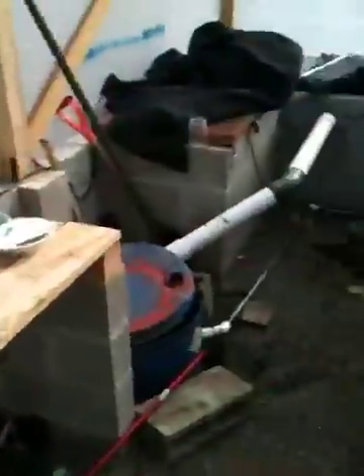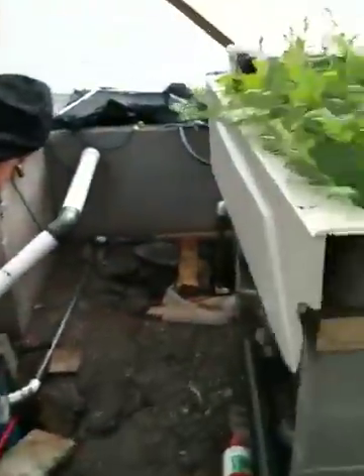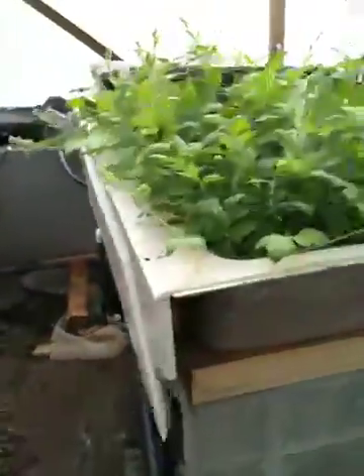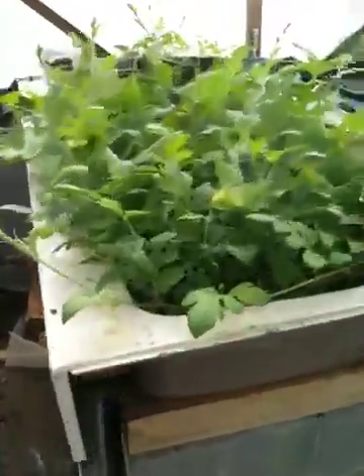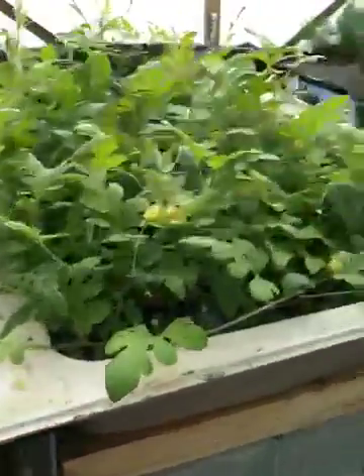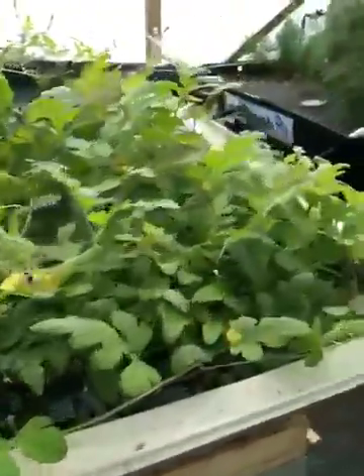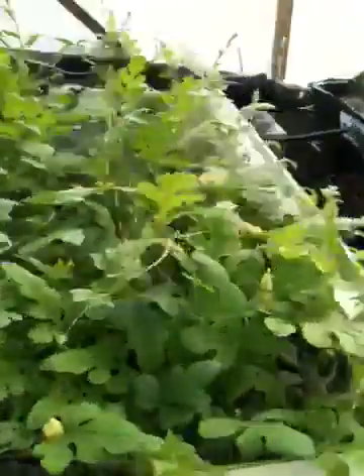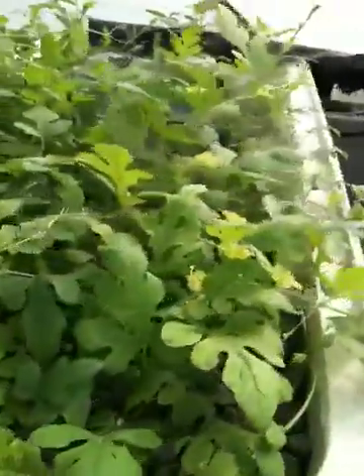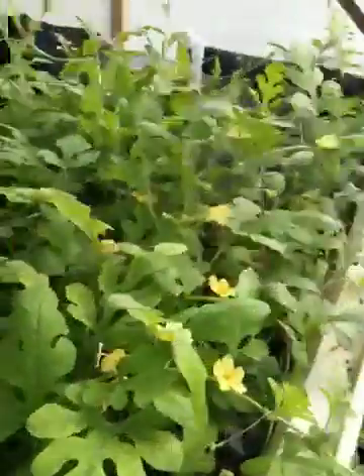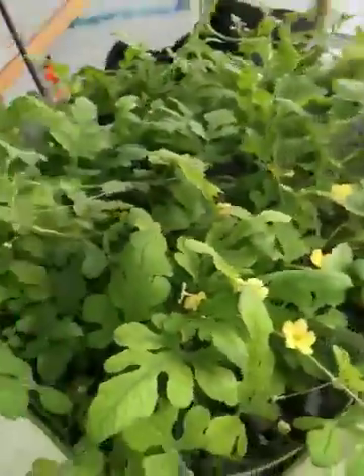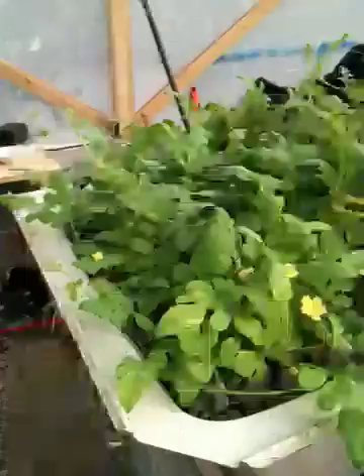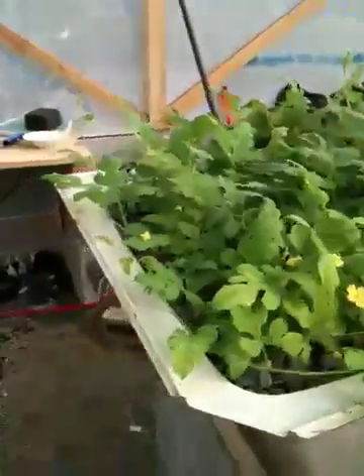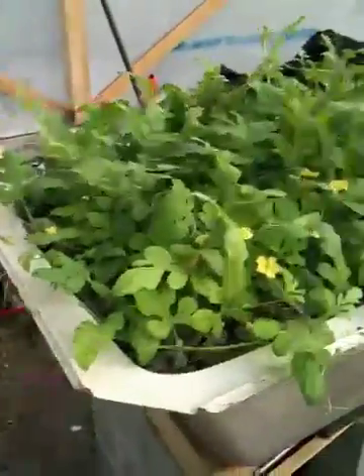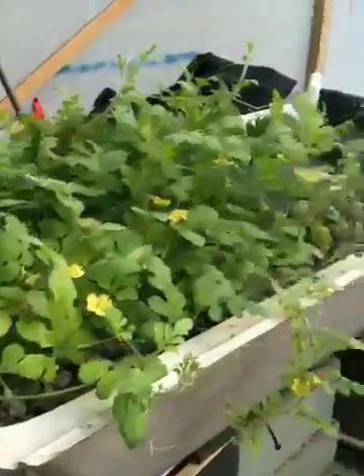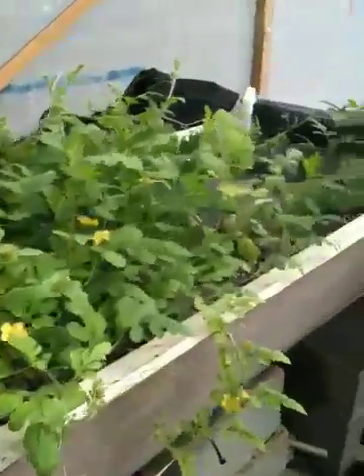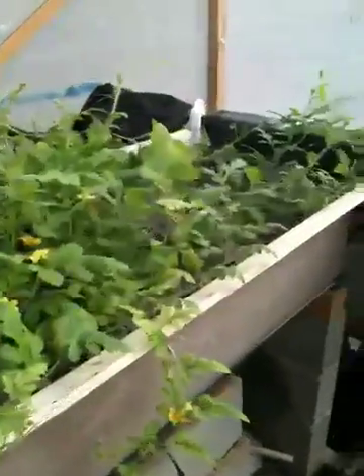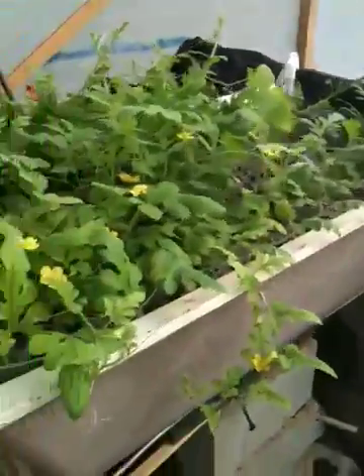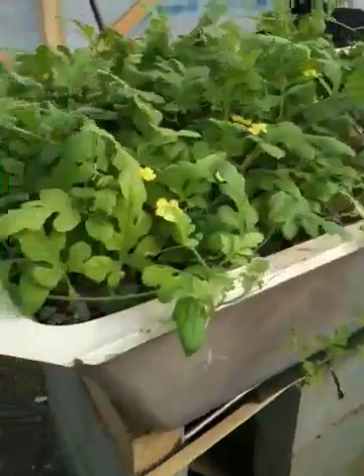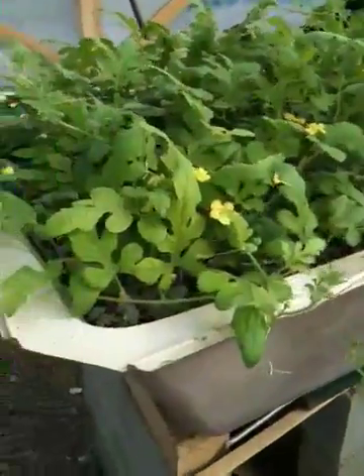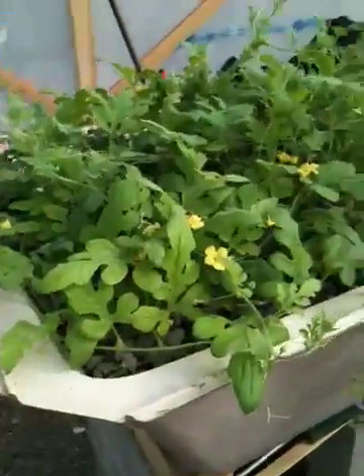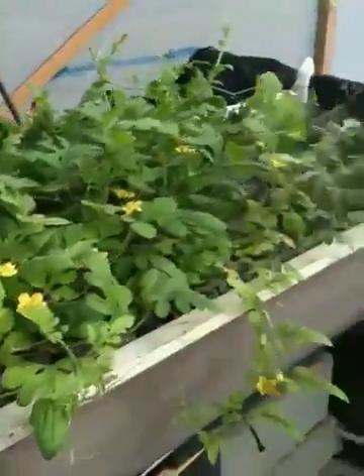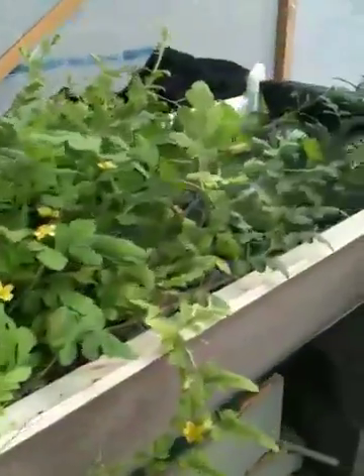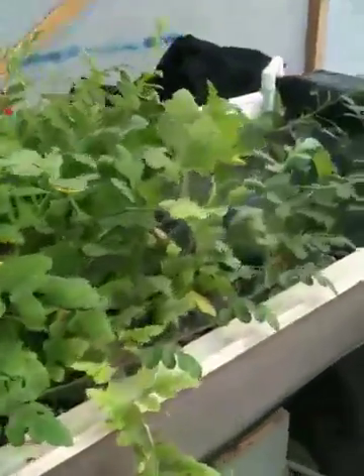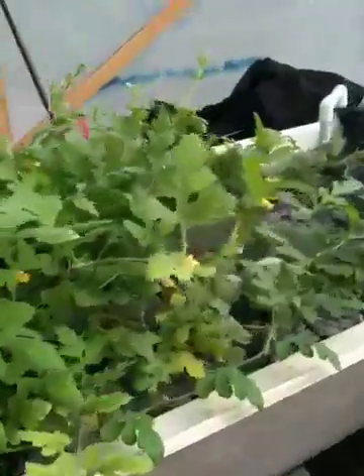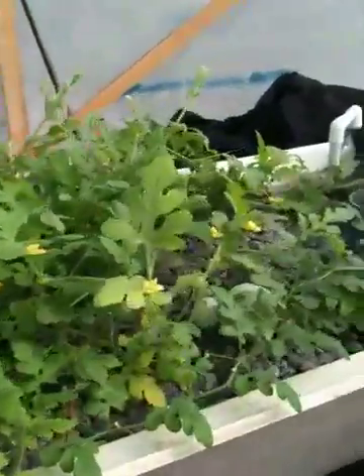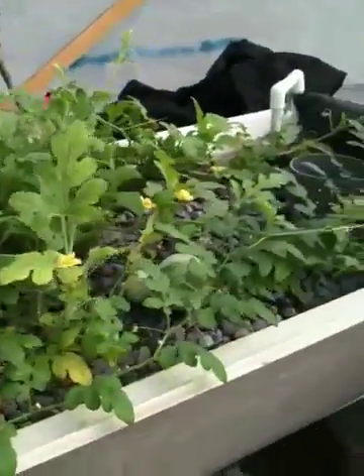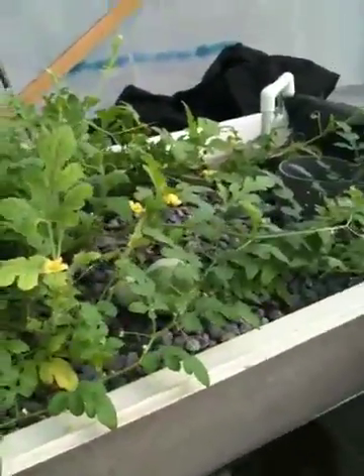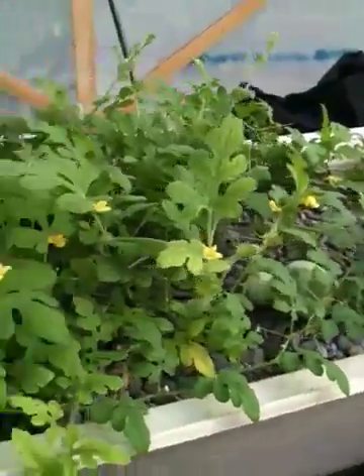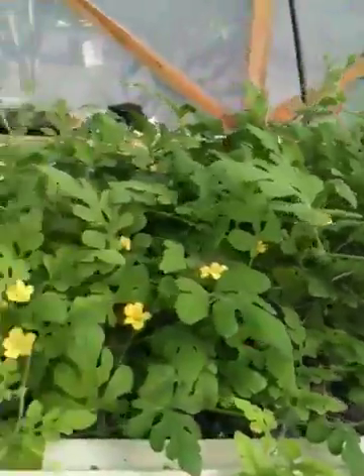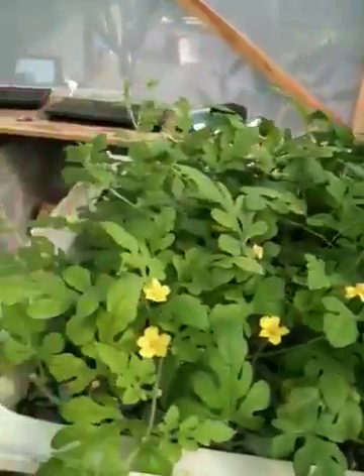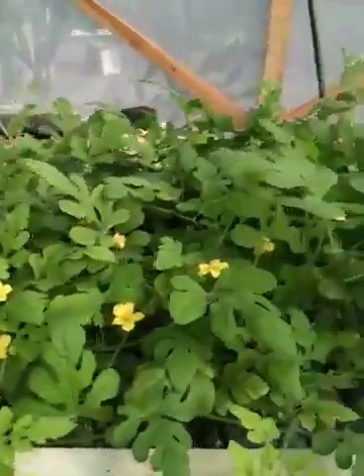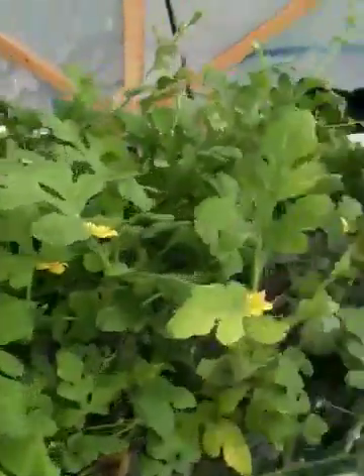Turning over here to the watermelon gravel bed. This one has shown a lot of leafy growth over the last week. I mean, you can barely see the bed now. I think if you go back and look at the video, you'll notice quite a bit of growth just in the last week.